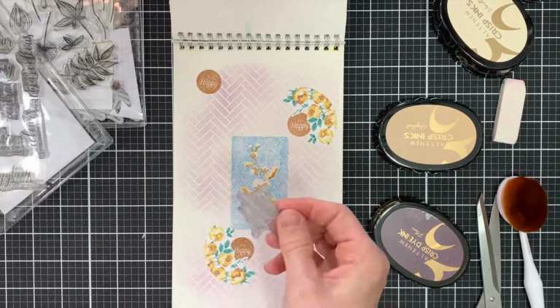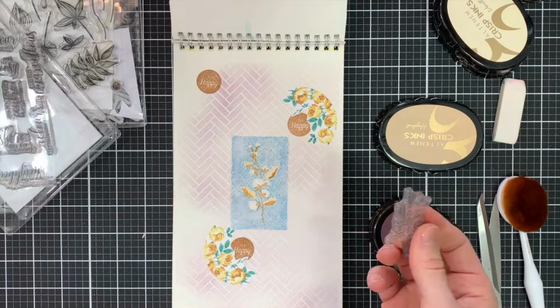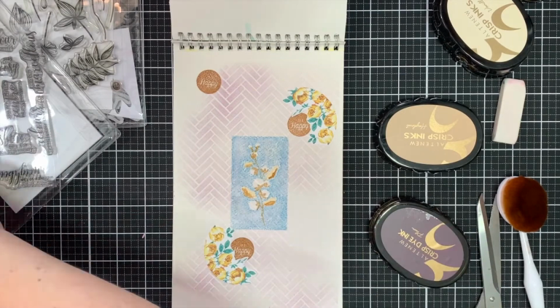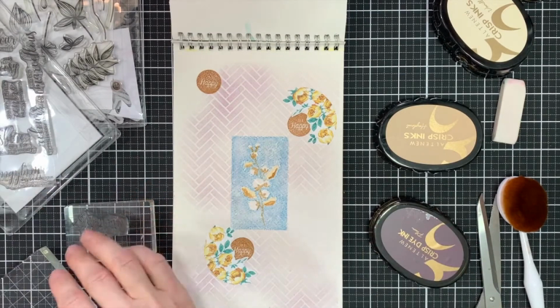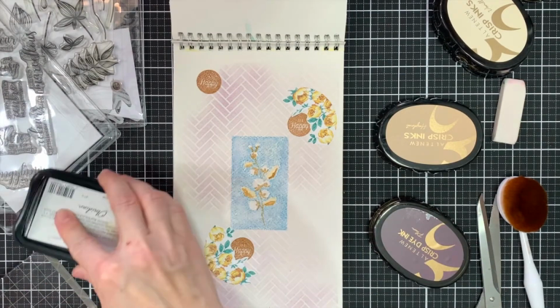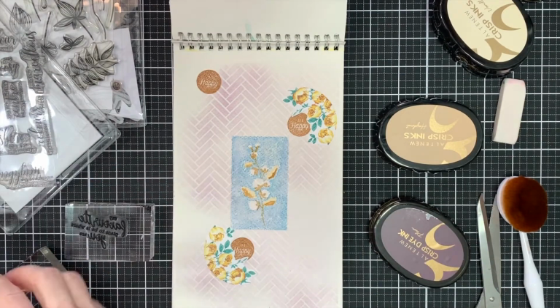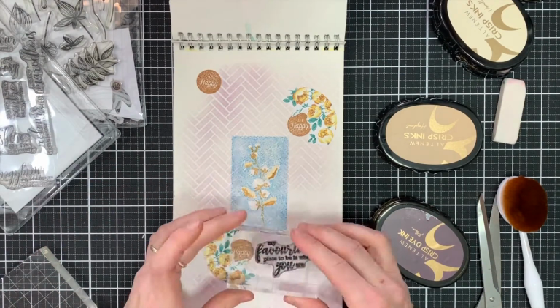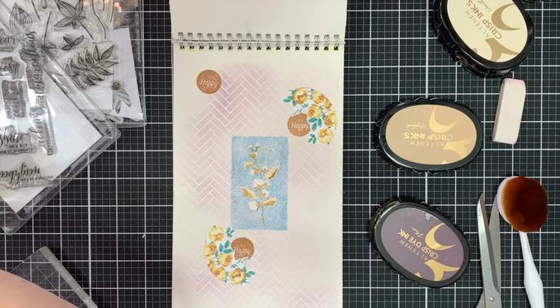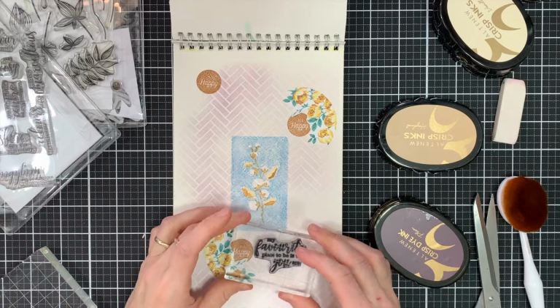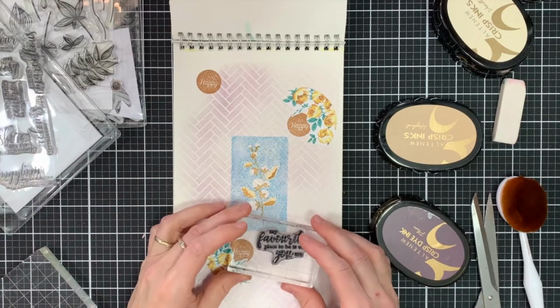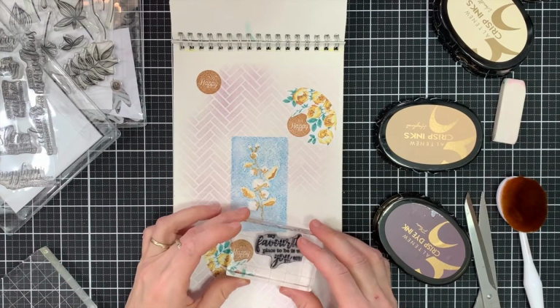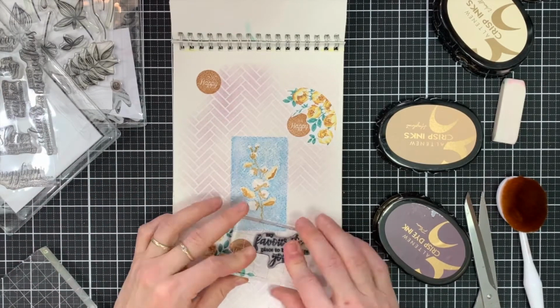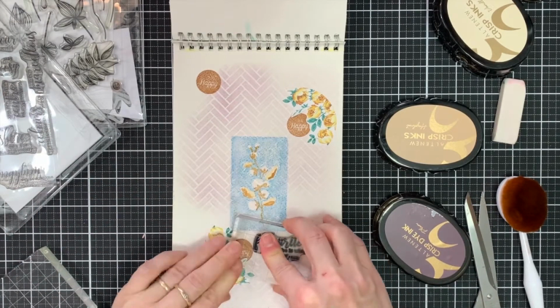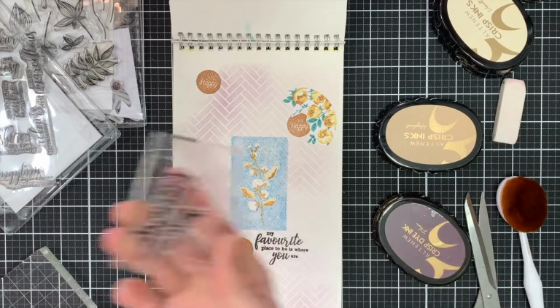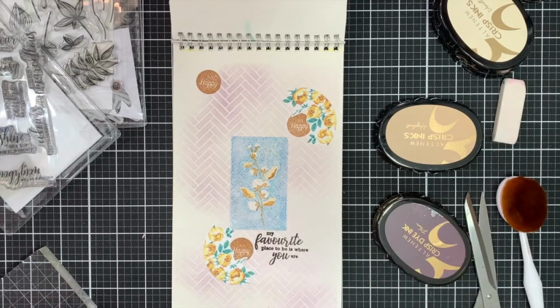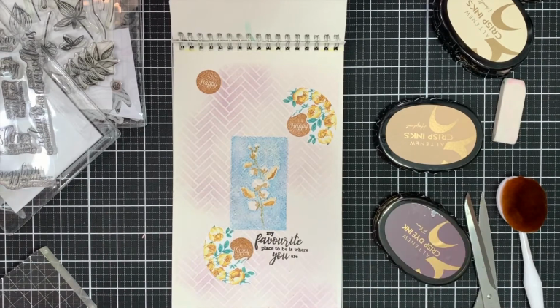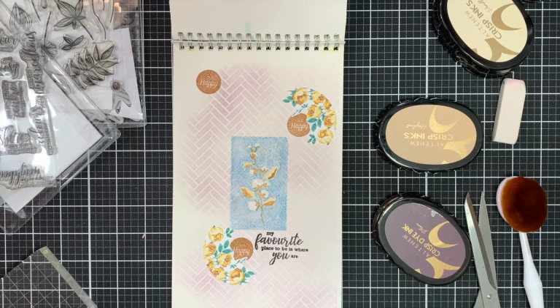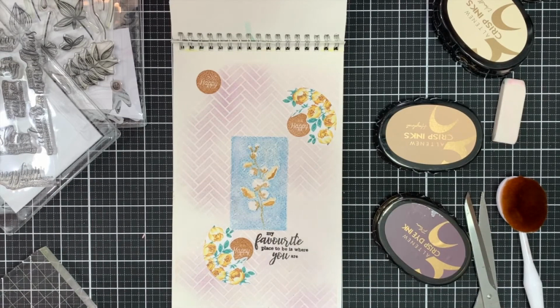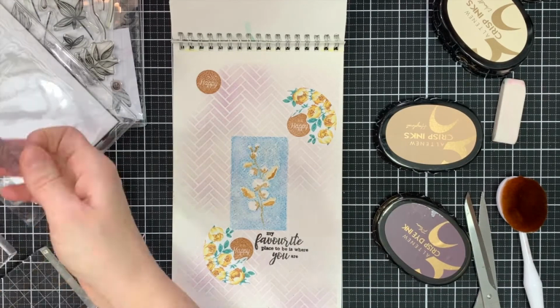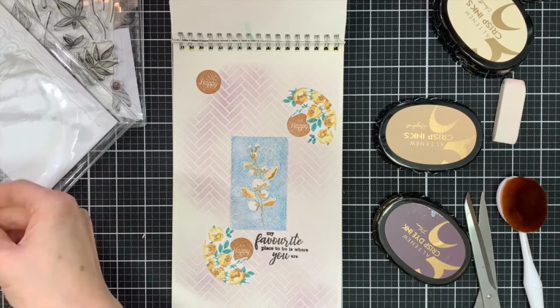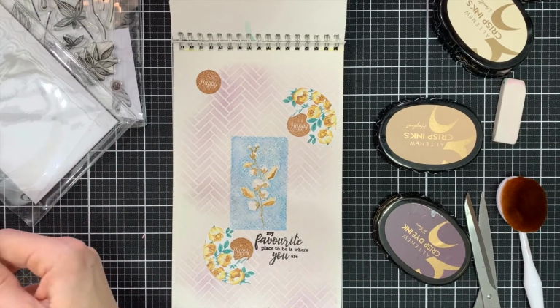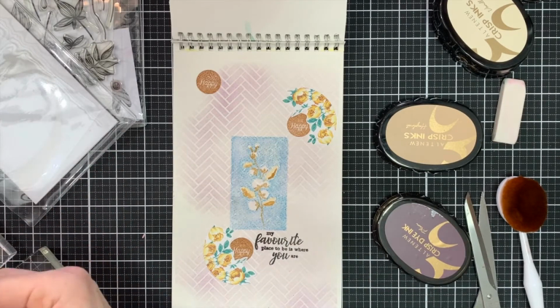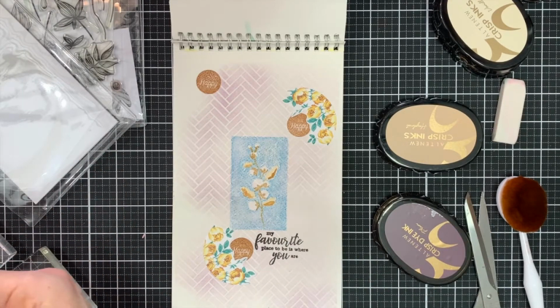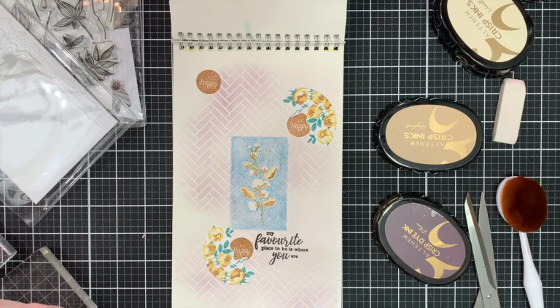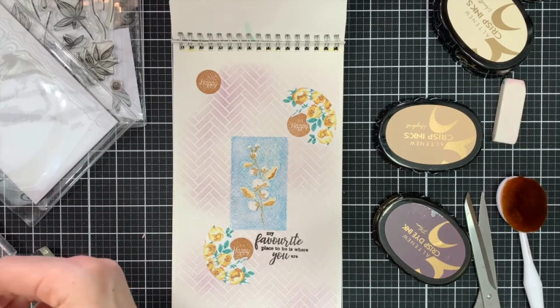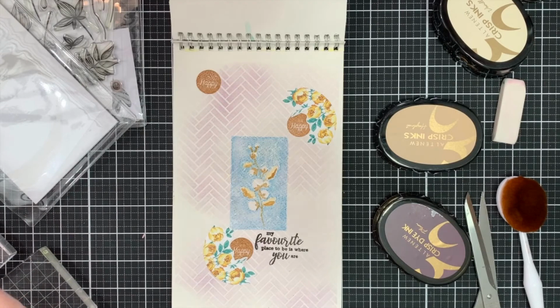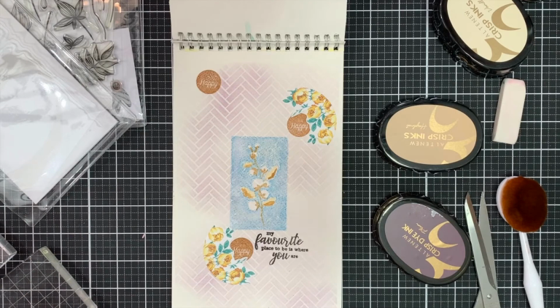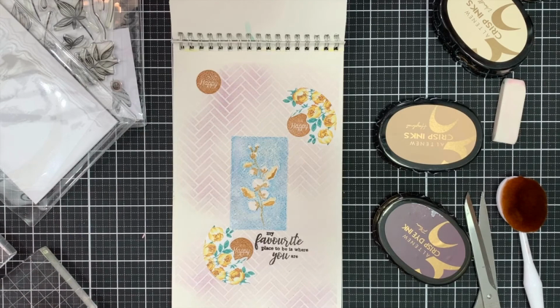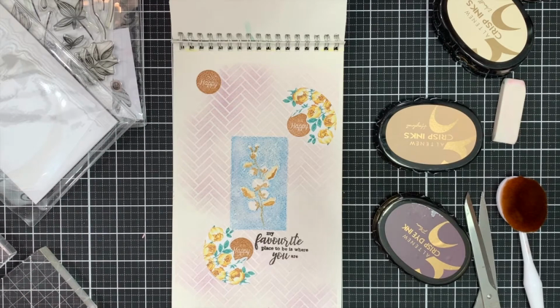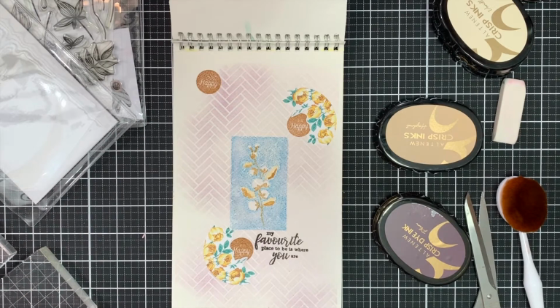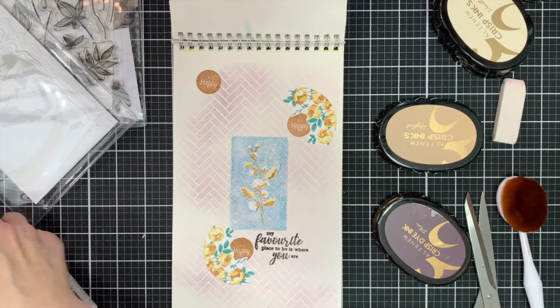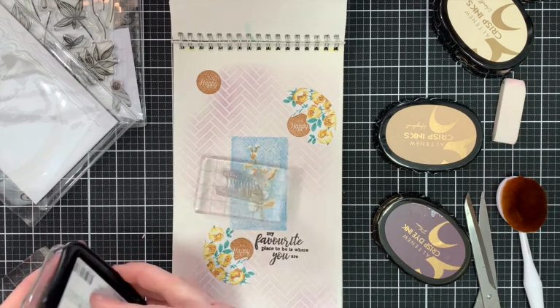This is another lovely set — this is Across the Pond — and I'm just going to use some black ink and stamp some of my favorite sentiments from this set. I love using some black ink just to add a bit of contrast.